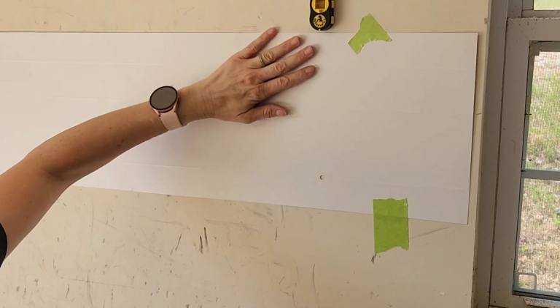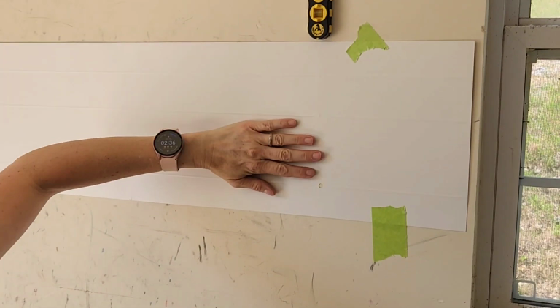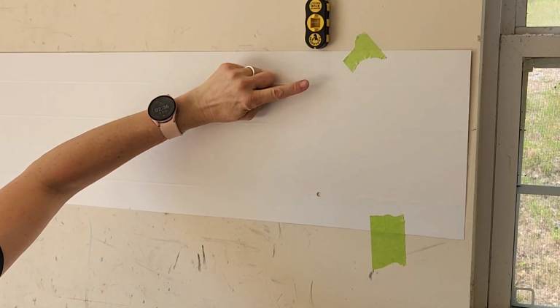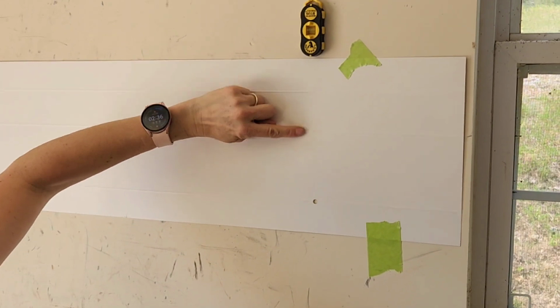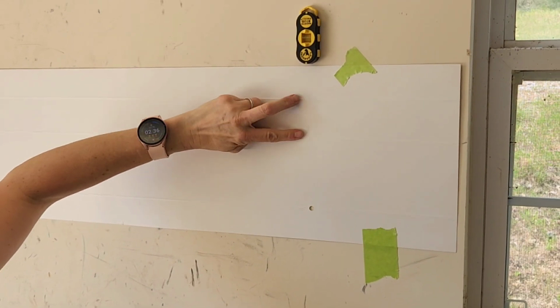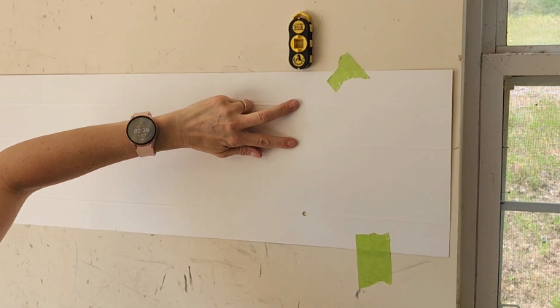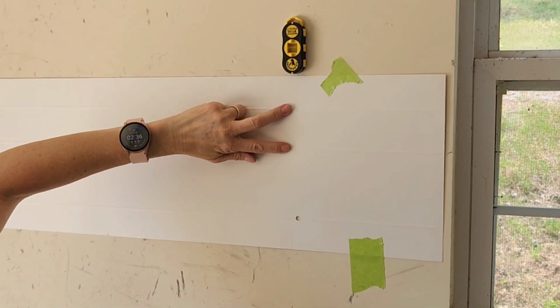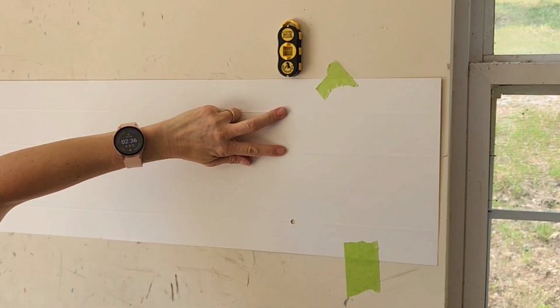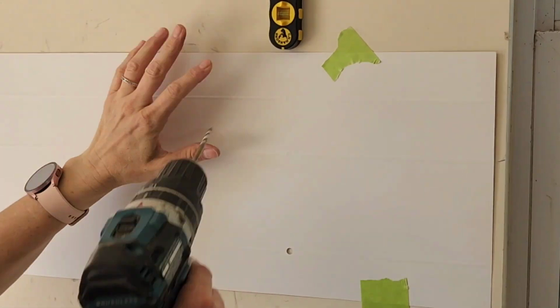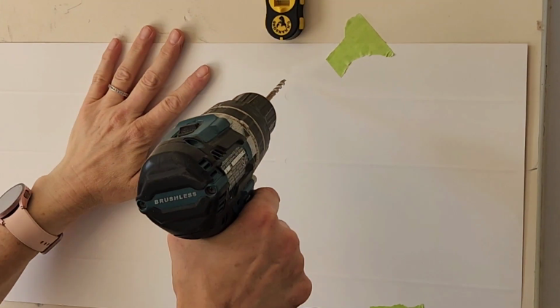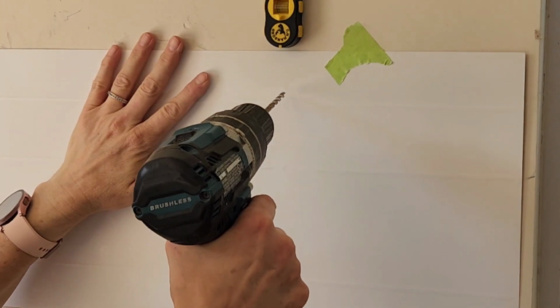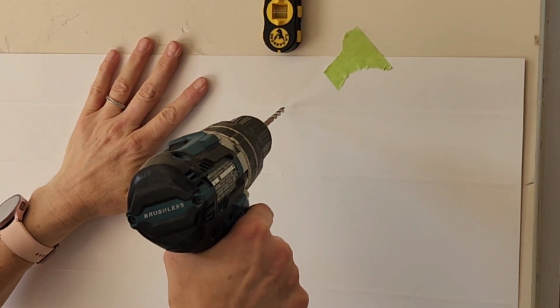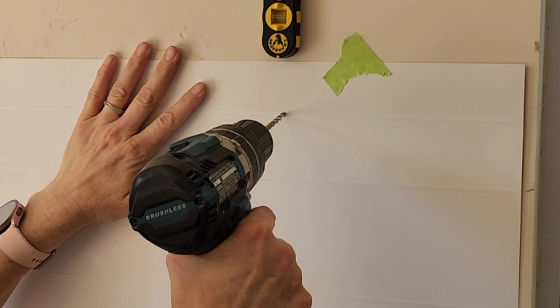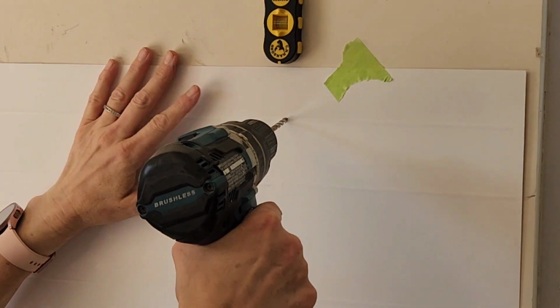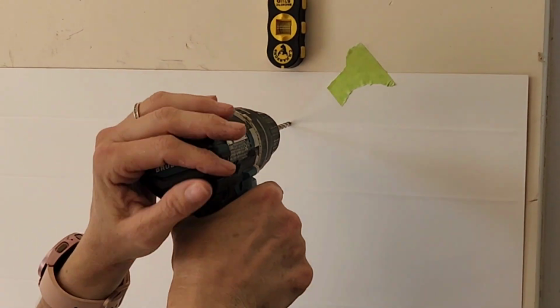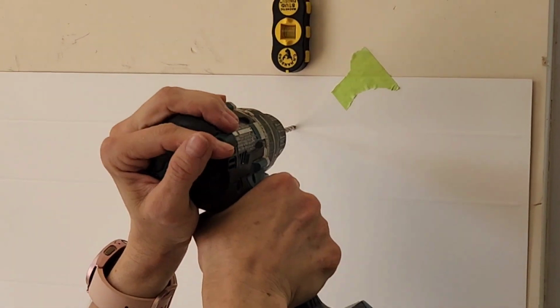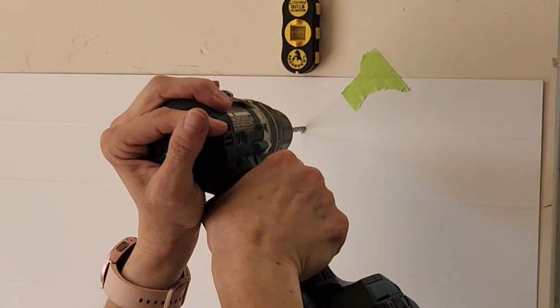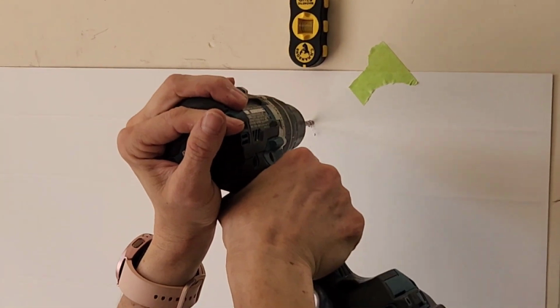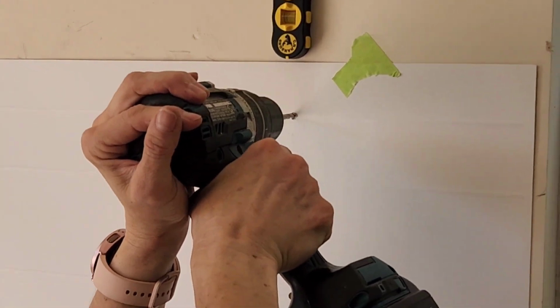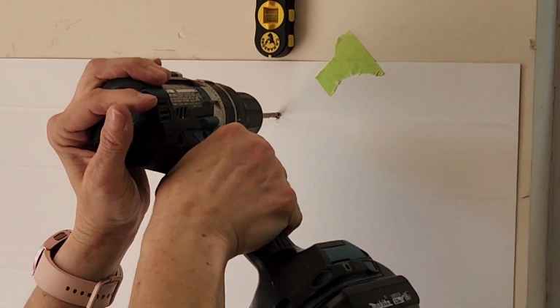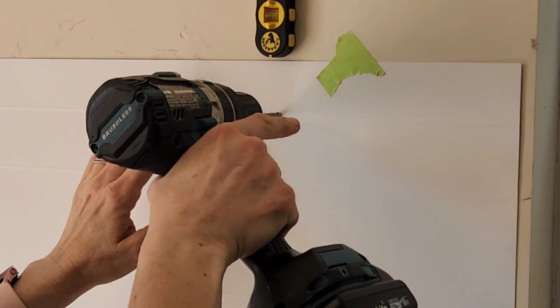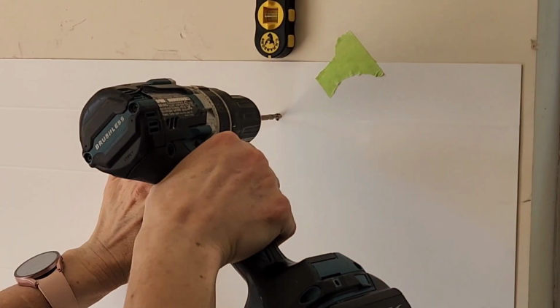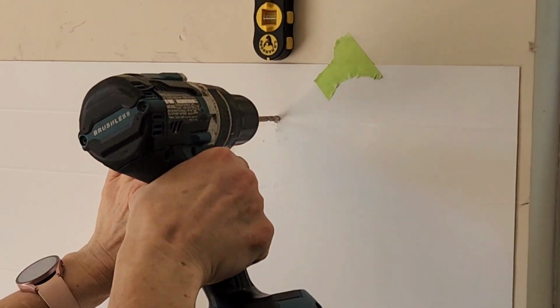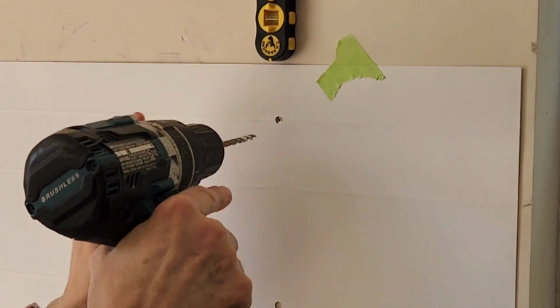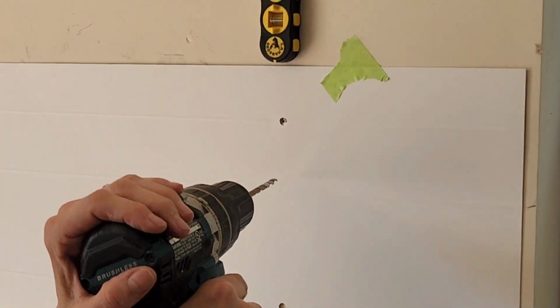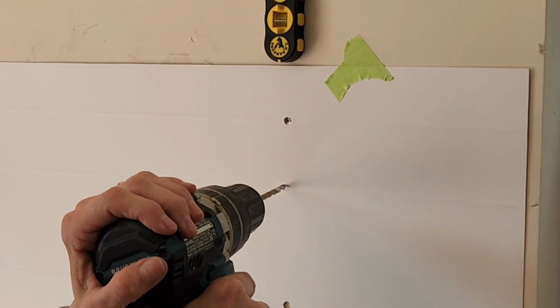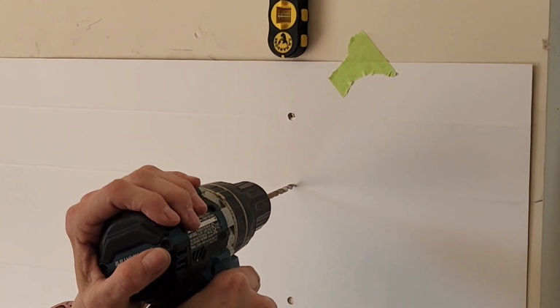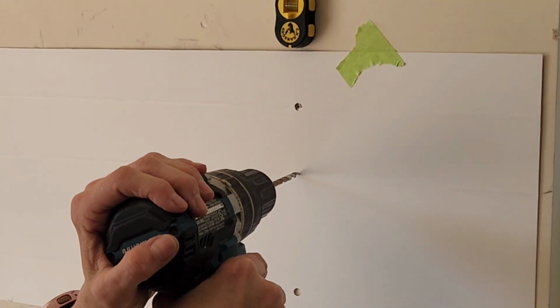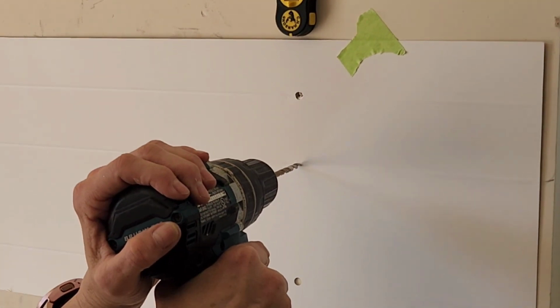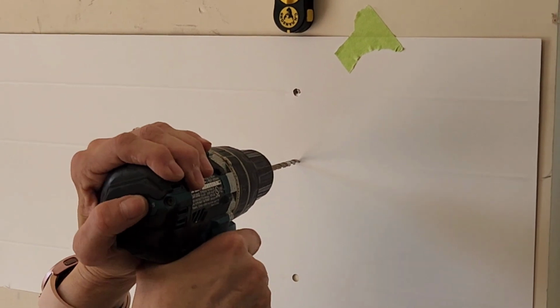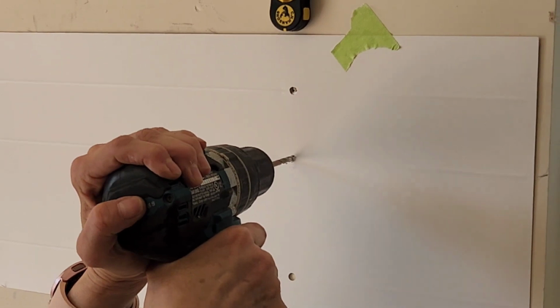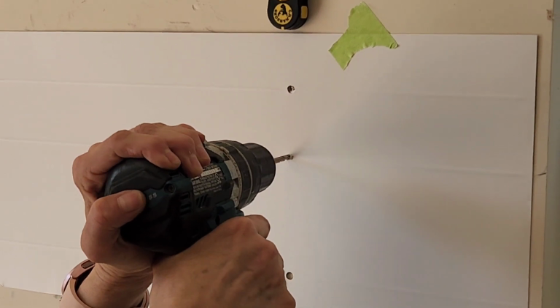Make sure you line the preset holes on the template with your studs, and then you're going to drill each one of them out. There are three on each side. There are two holes closer together — make sure those are on the top.